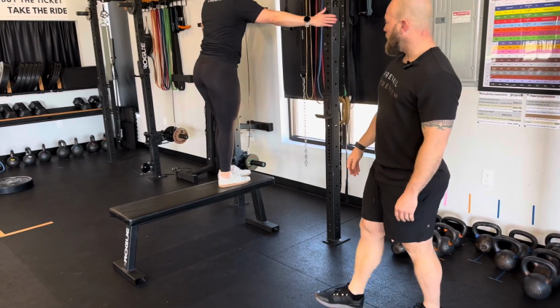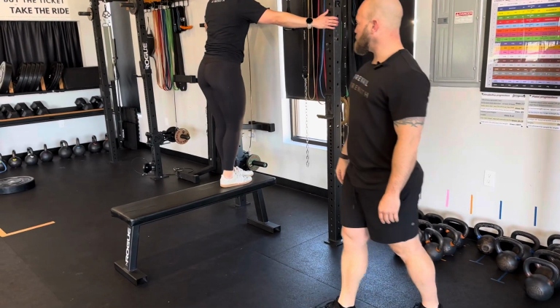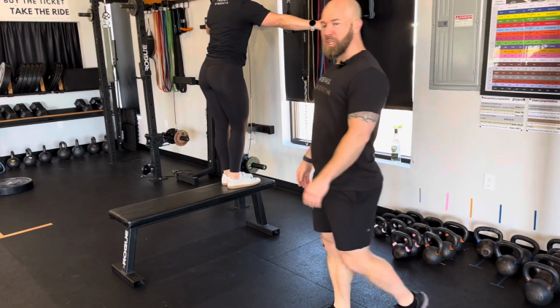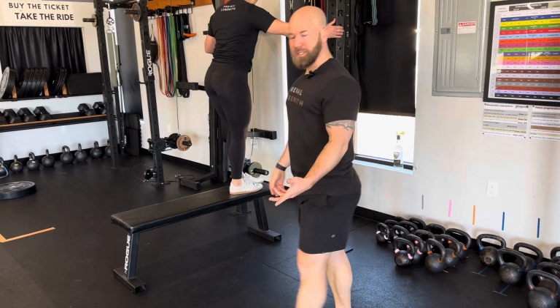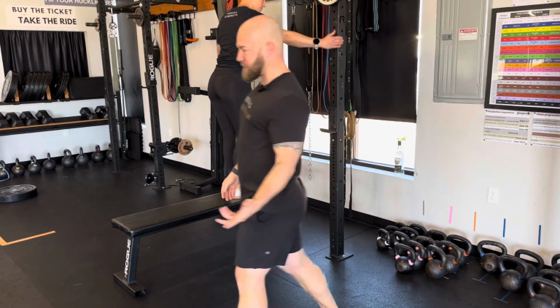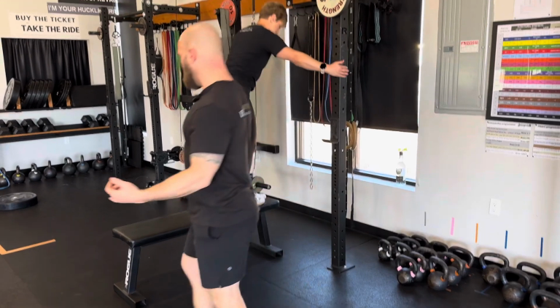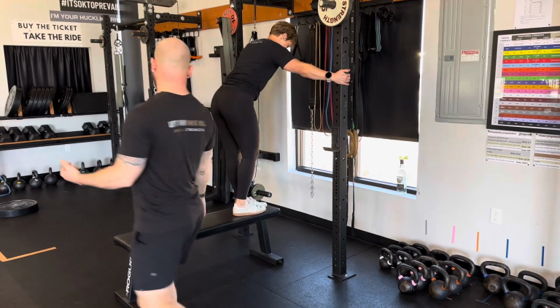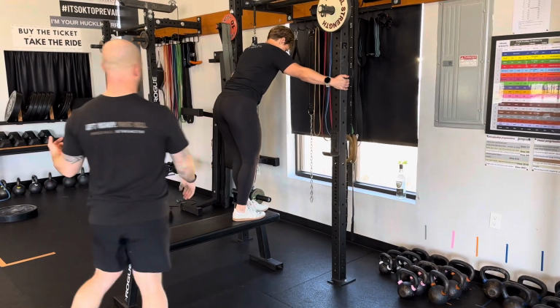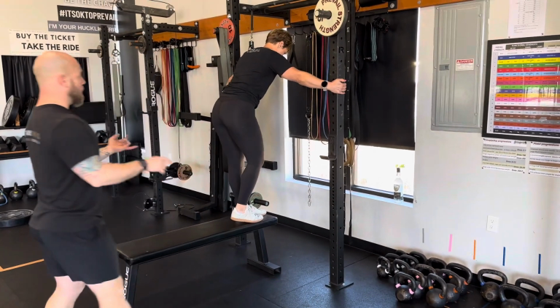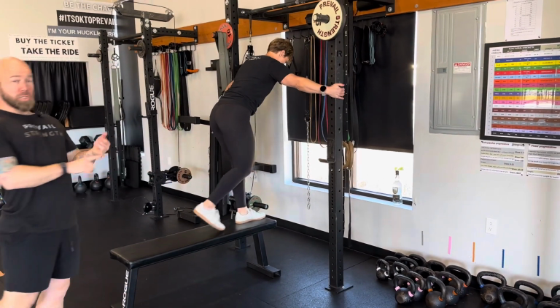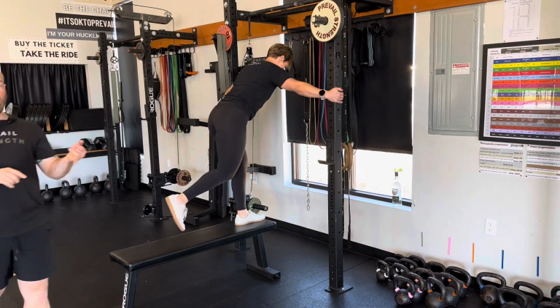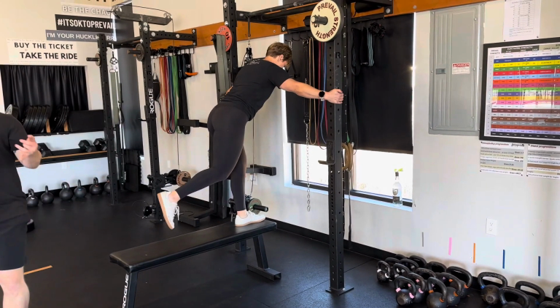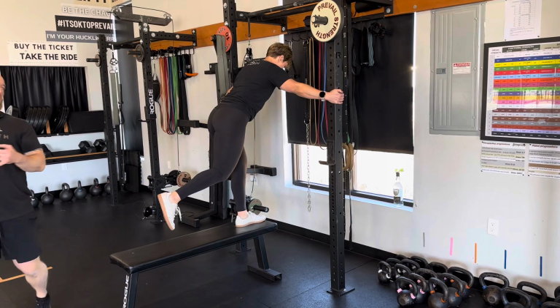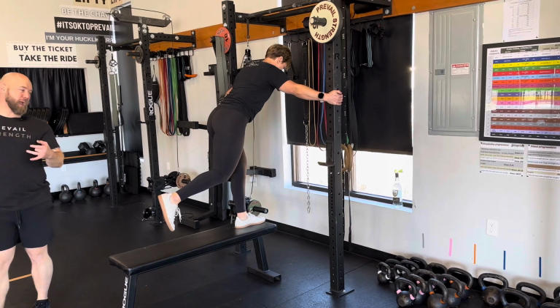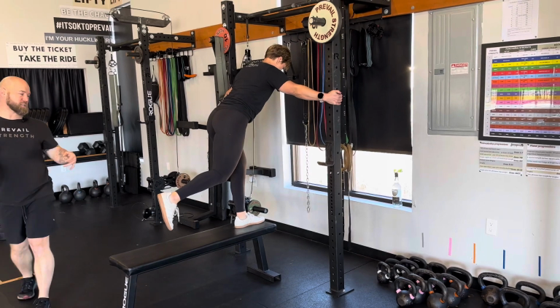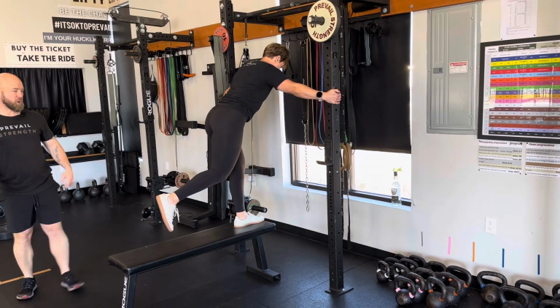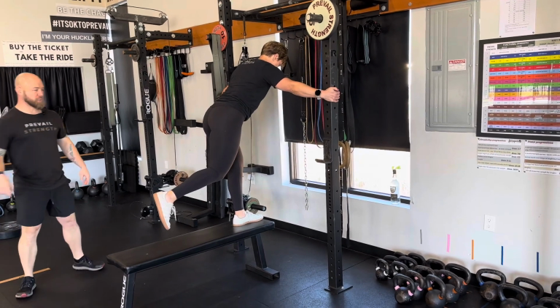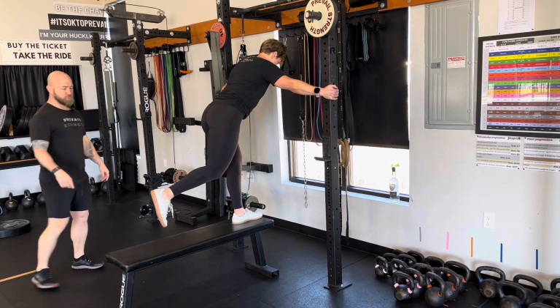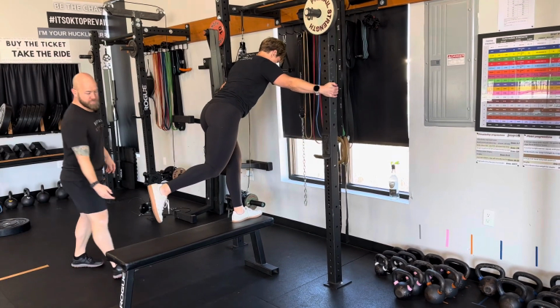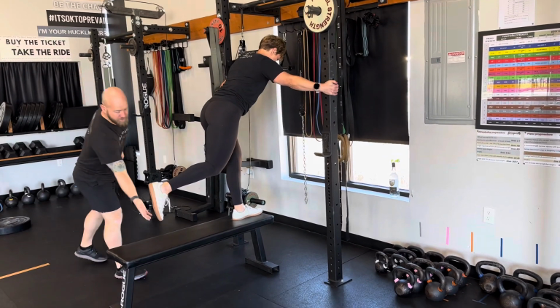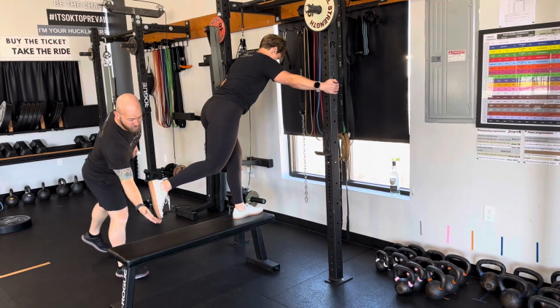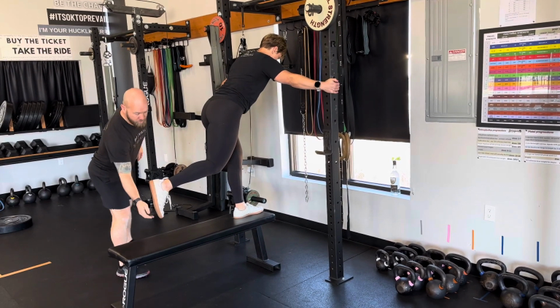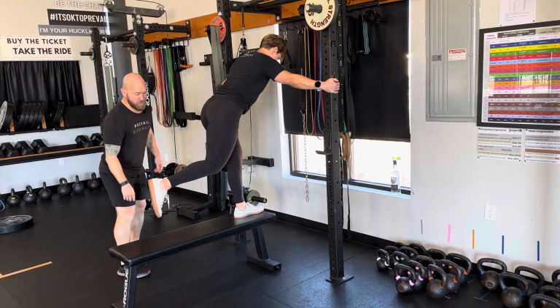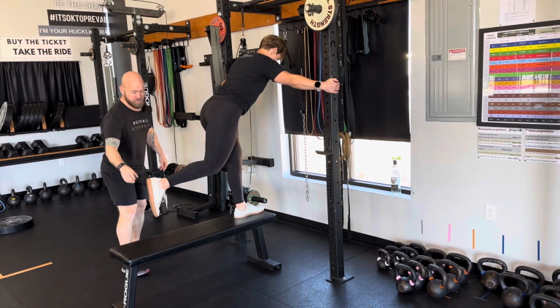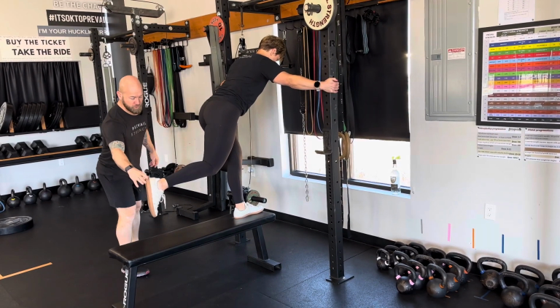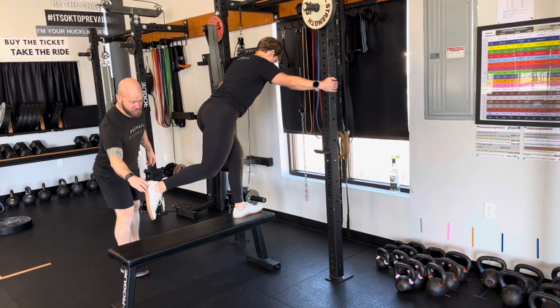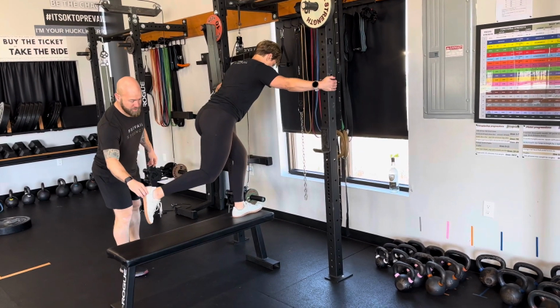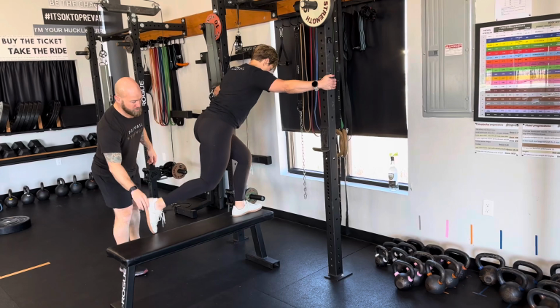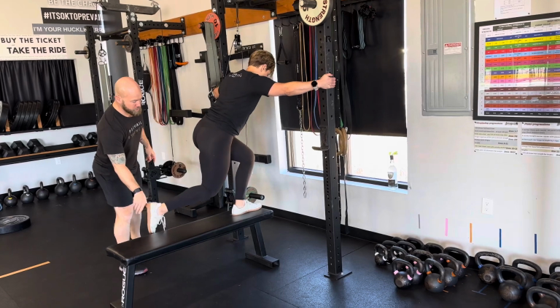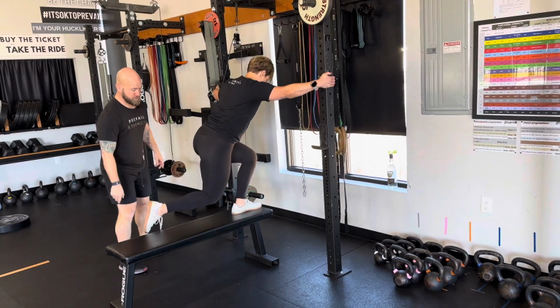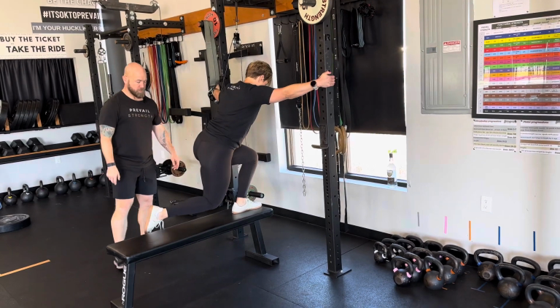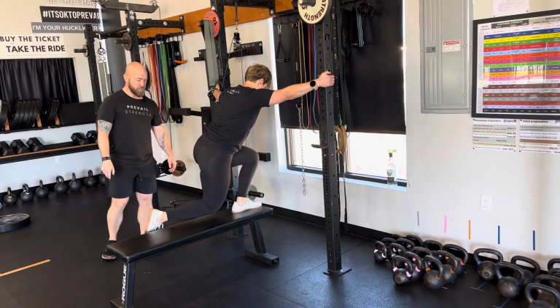This is just going to be an assist for unloading the body and balance. All we're going to do is take this toe and float that shin down to the bench.